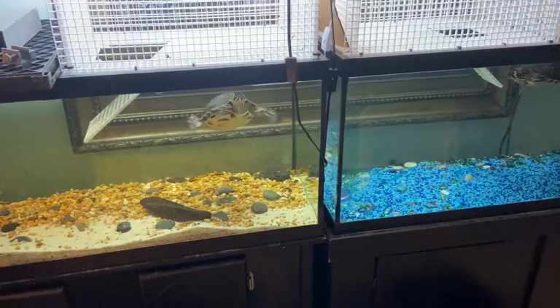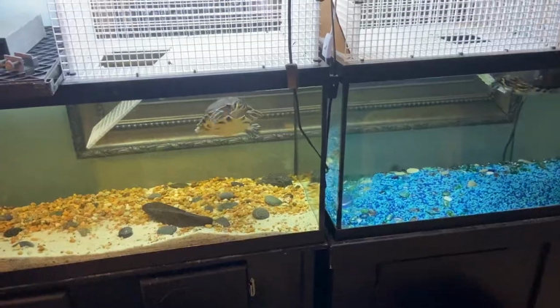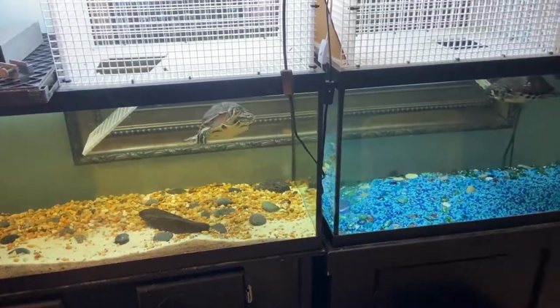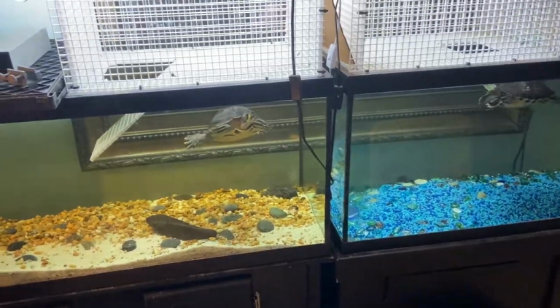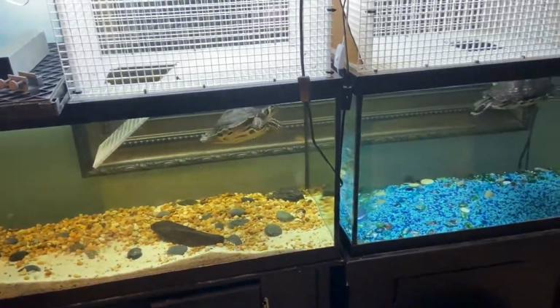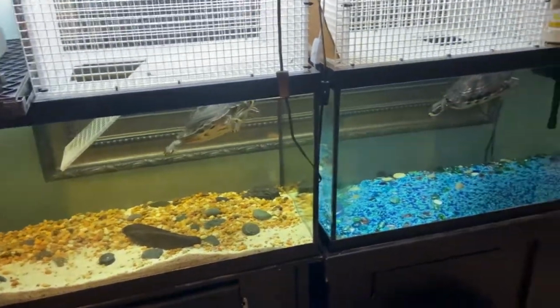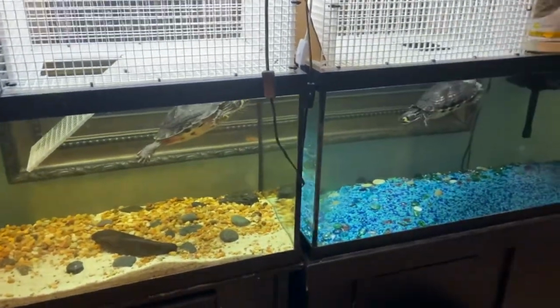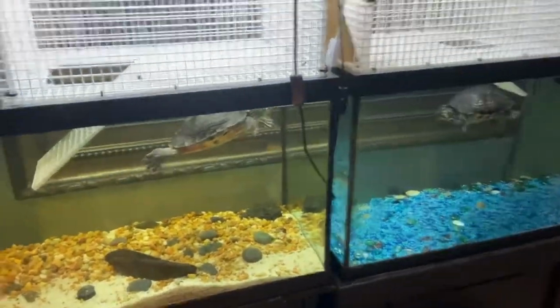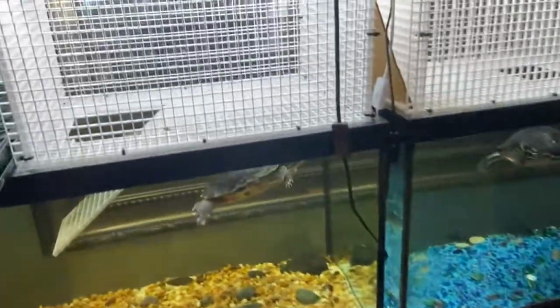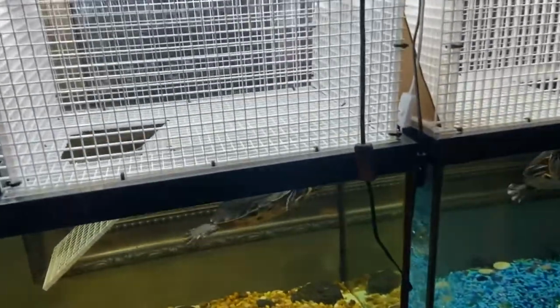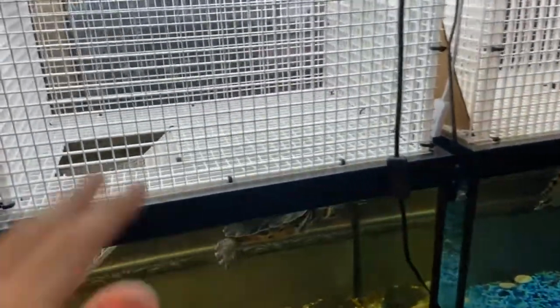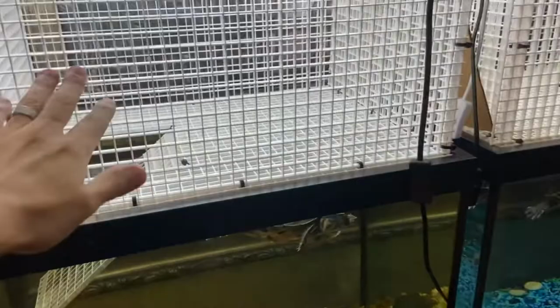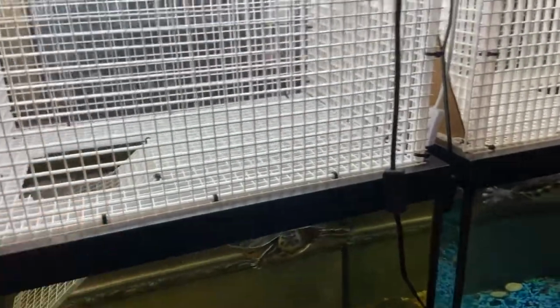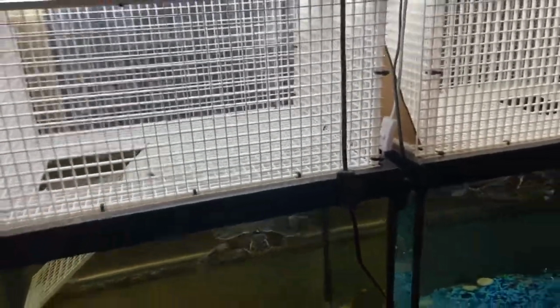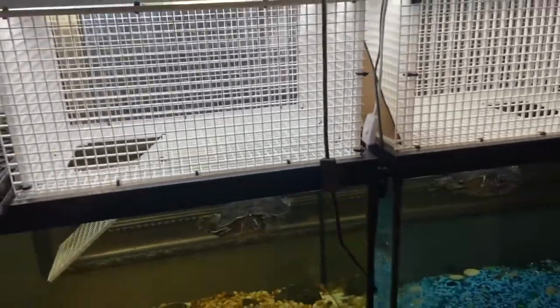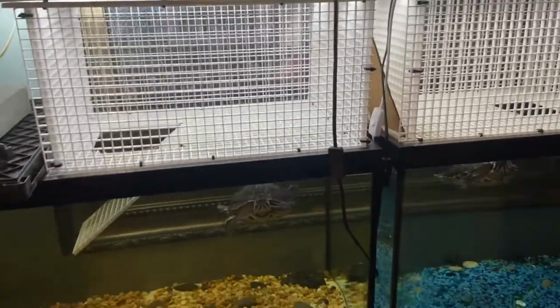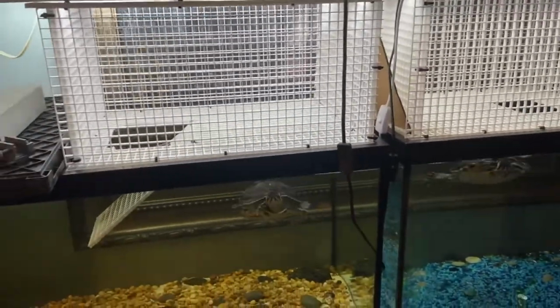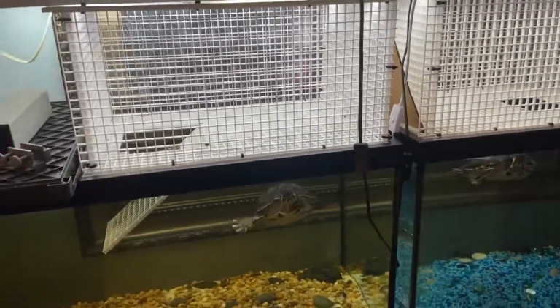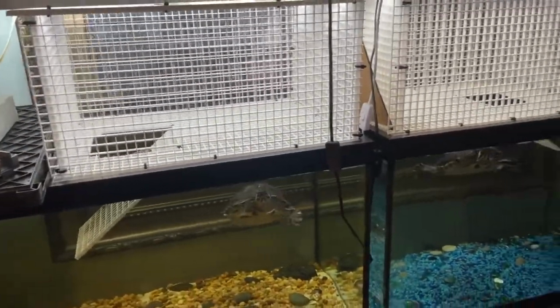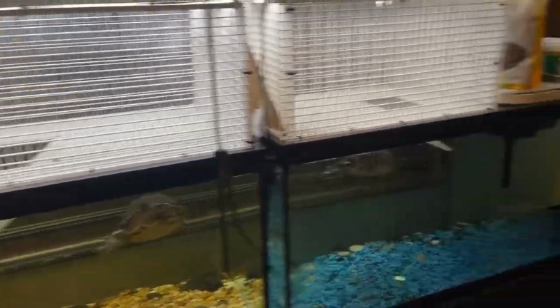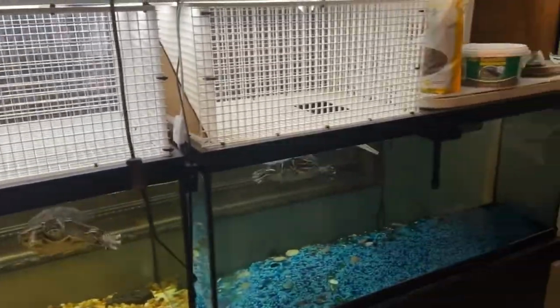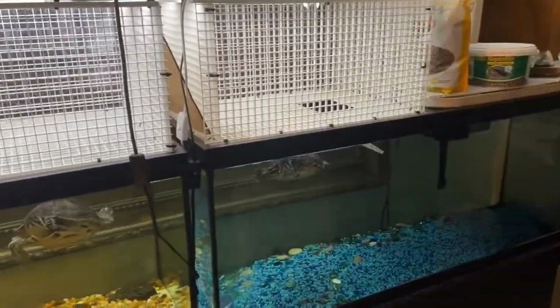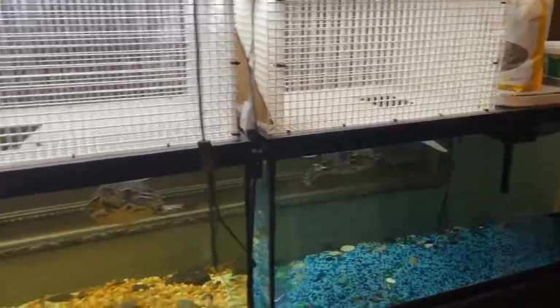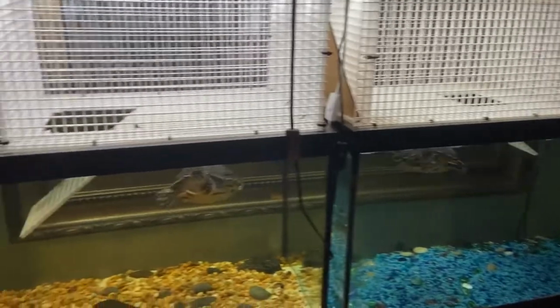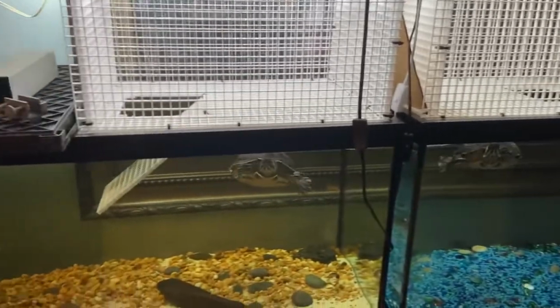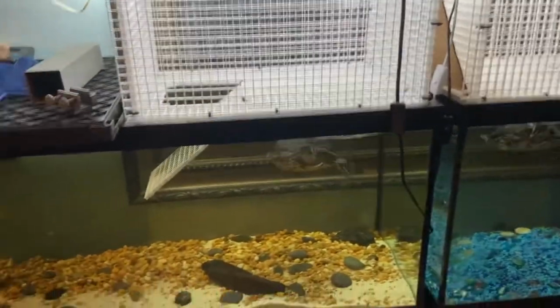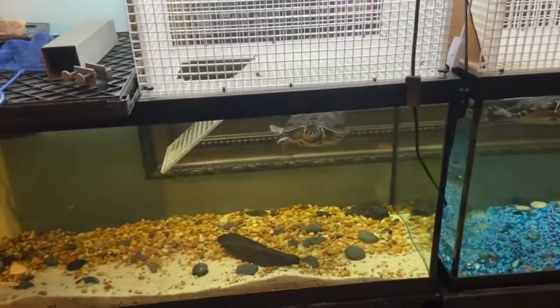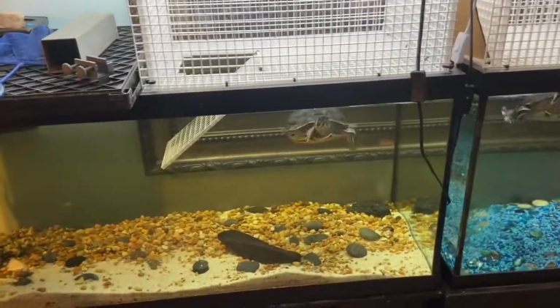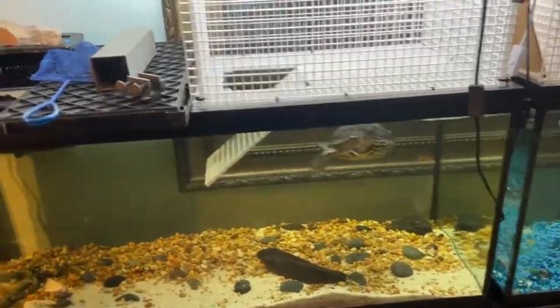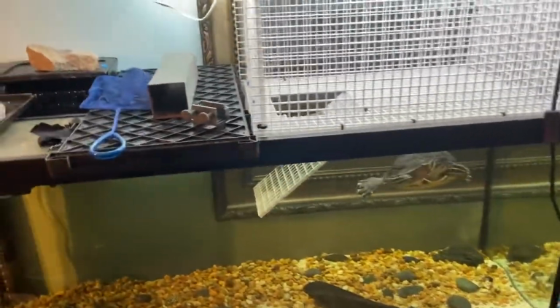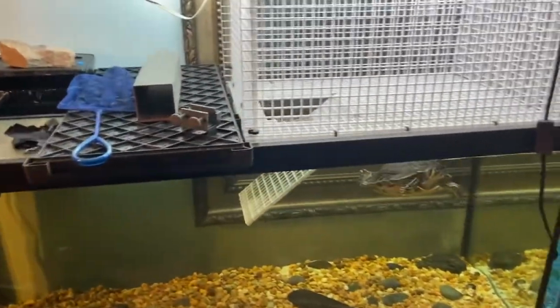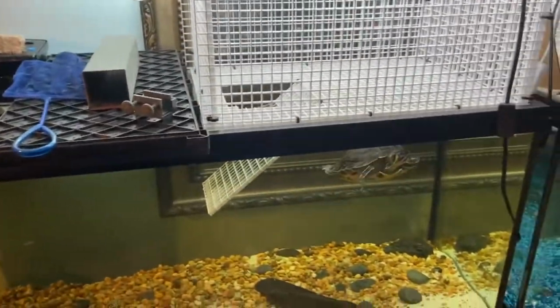These are our pet turtles. We use an above lighting fixture for the dry land on both of them. Fill up the water so they have plenty of water to swim in — they enjoy the water filled up all the way.